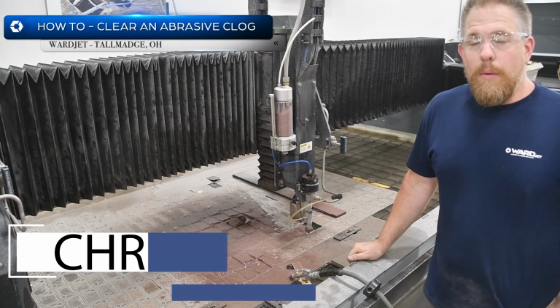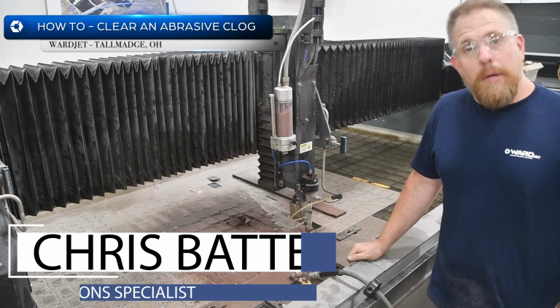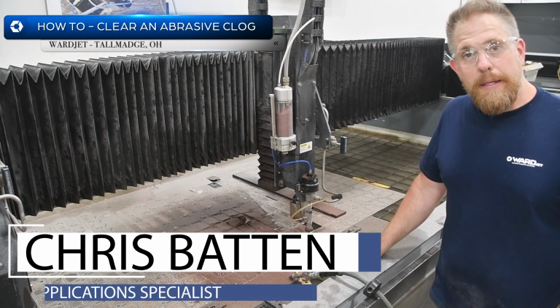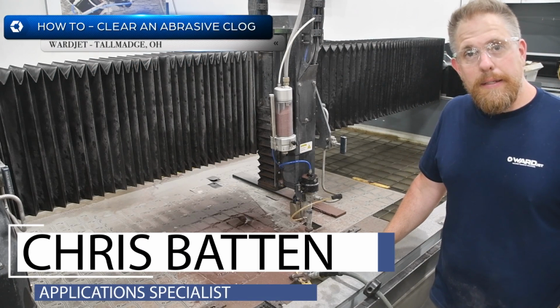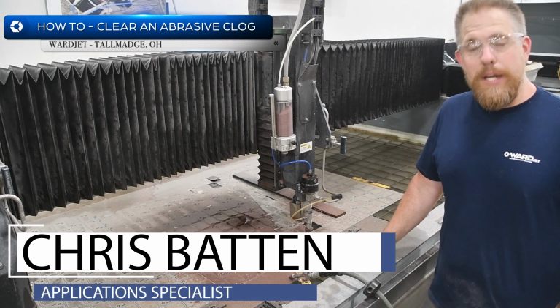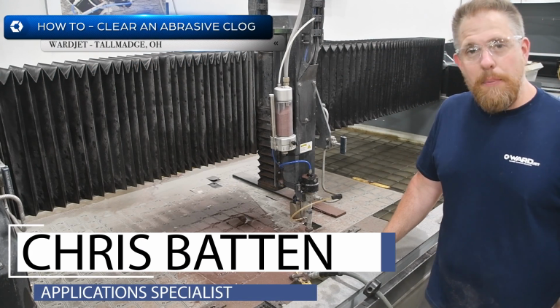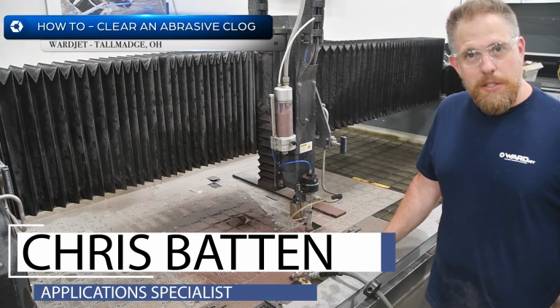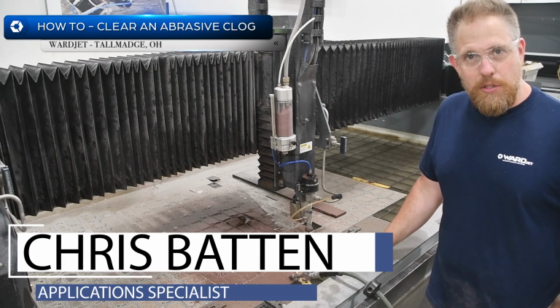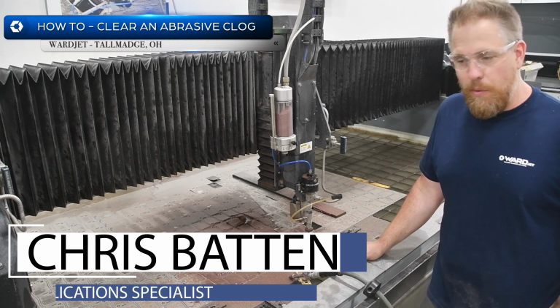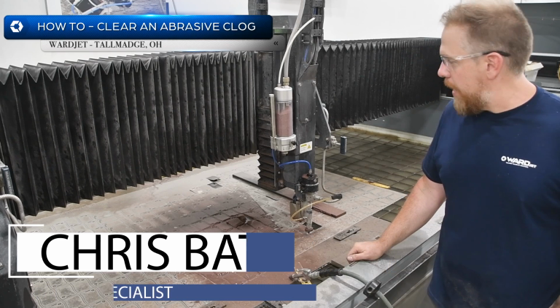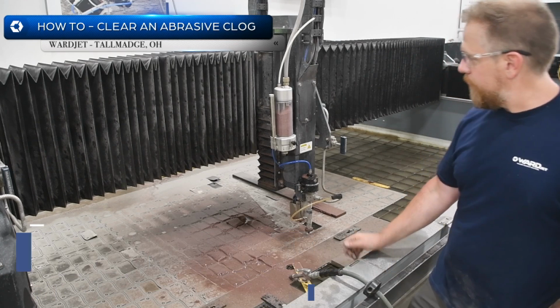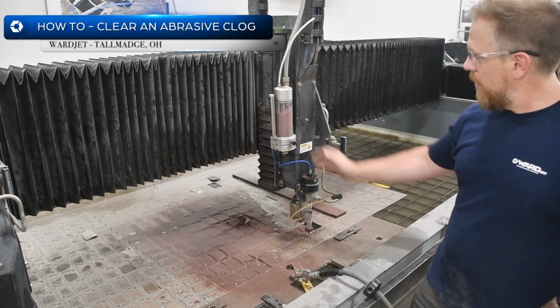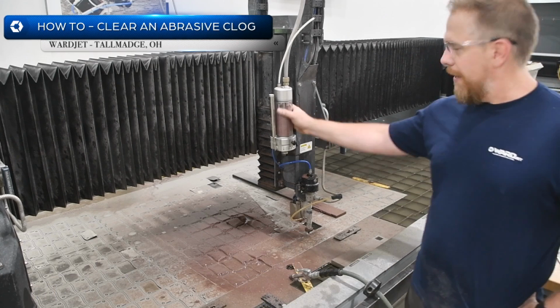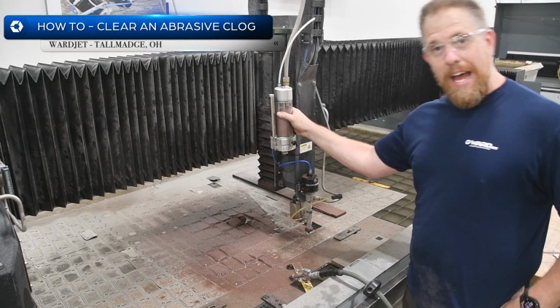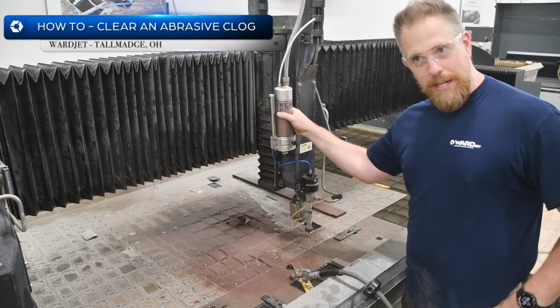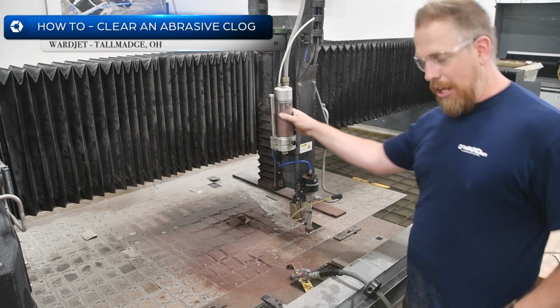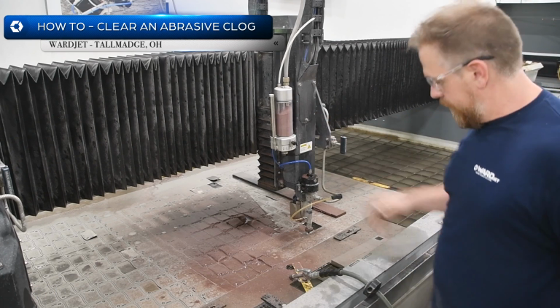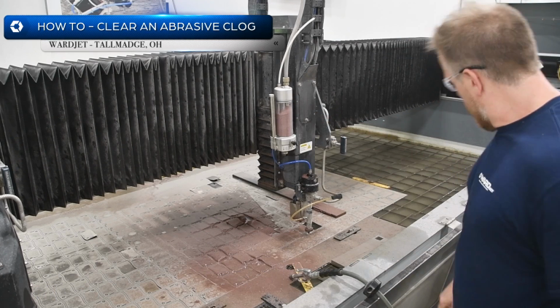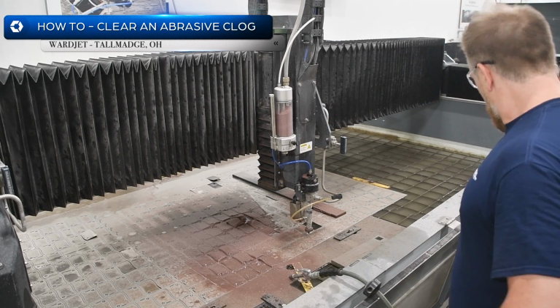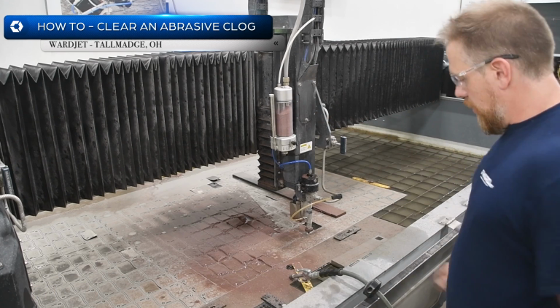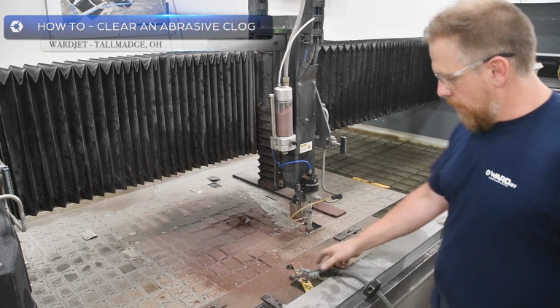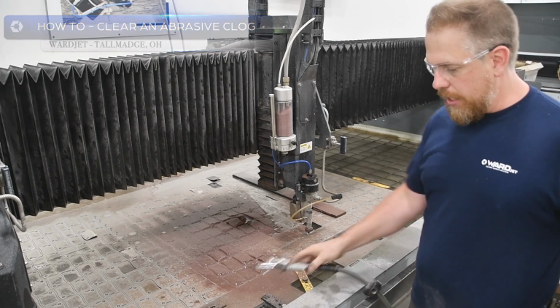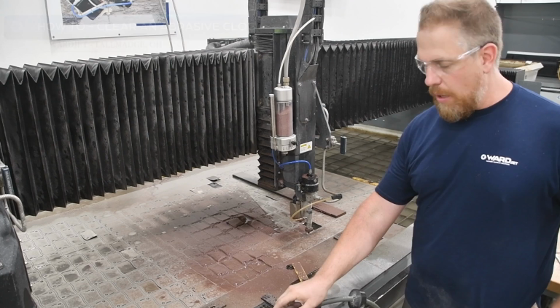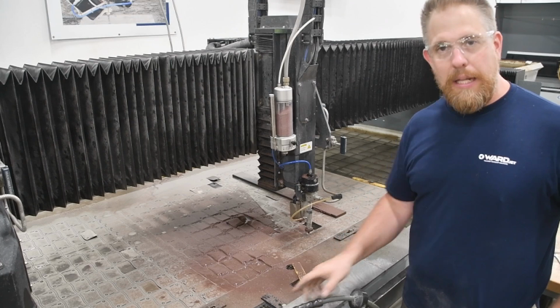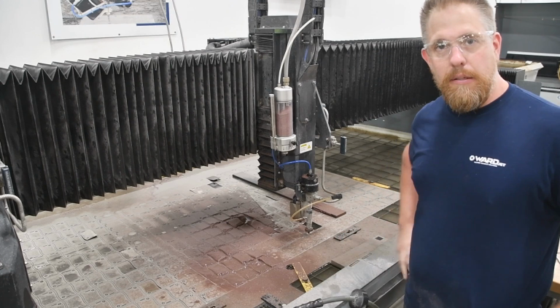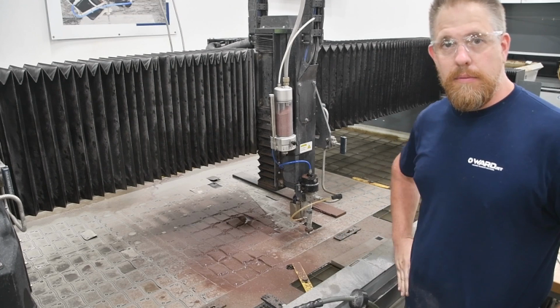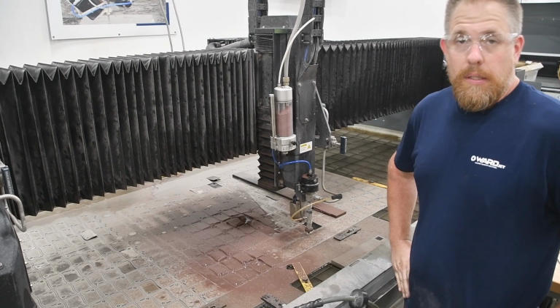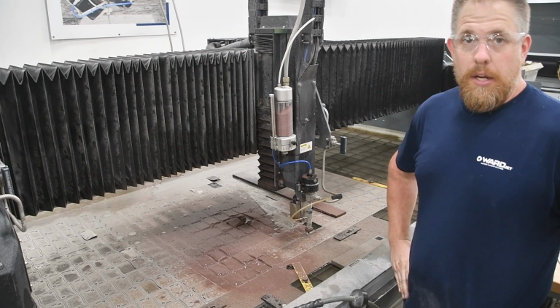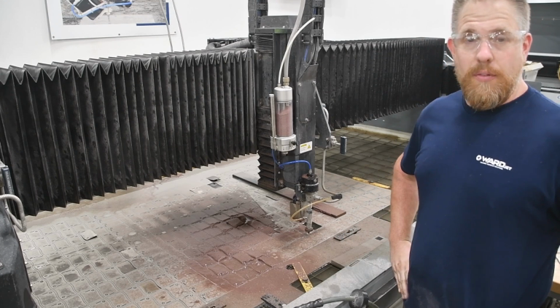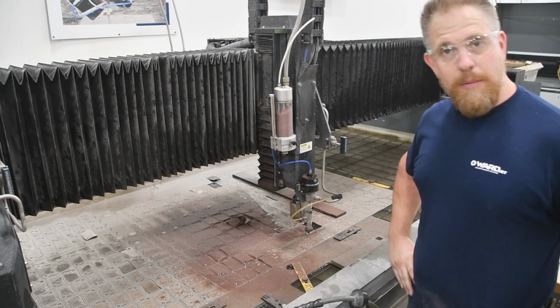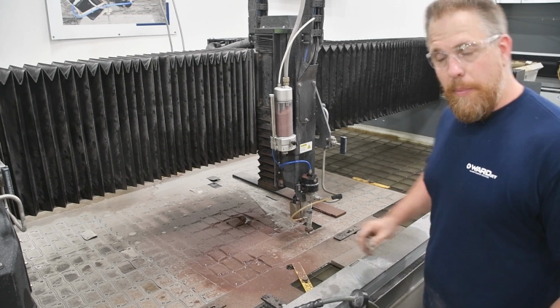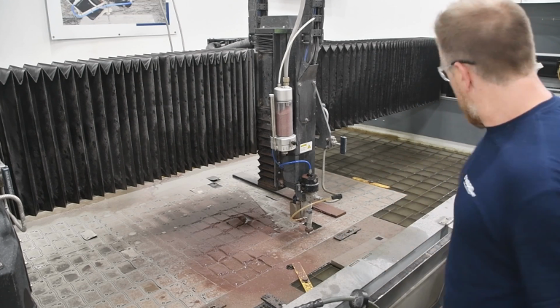Welcome. I'm Chris, an application specialist here at WarJet, and I've got an abrasive plug. I'm going to walk you through how I clear an abrasive plug in the mini hopper.